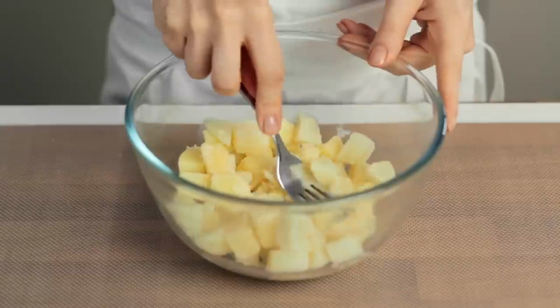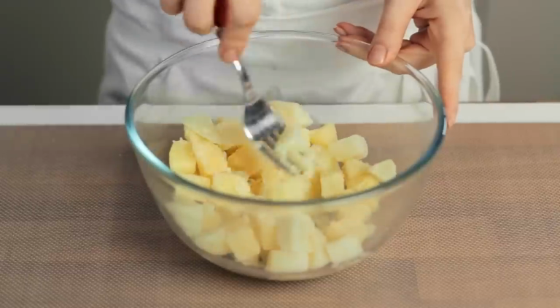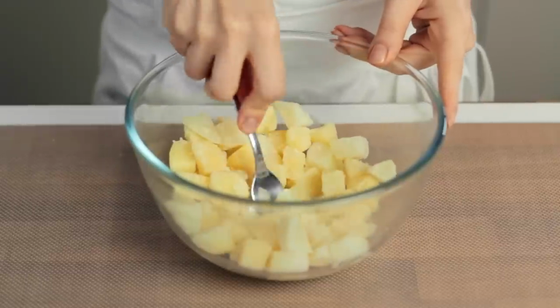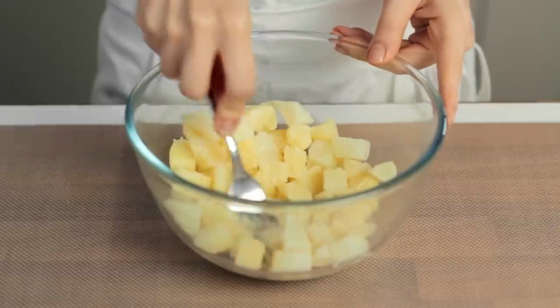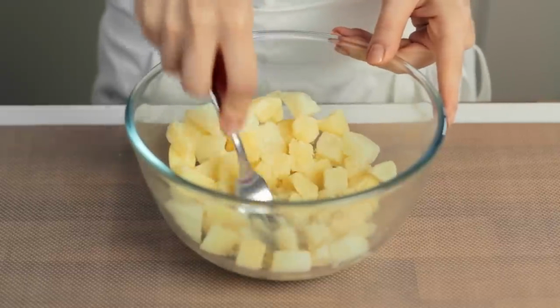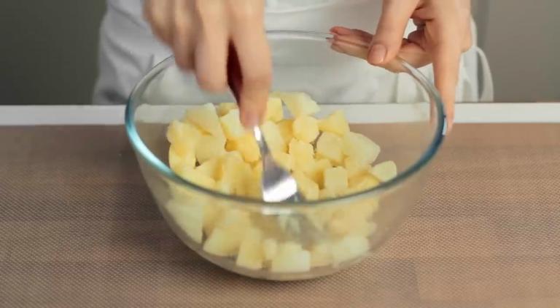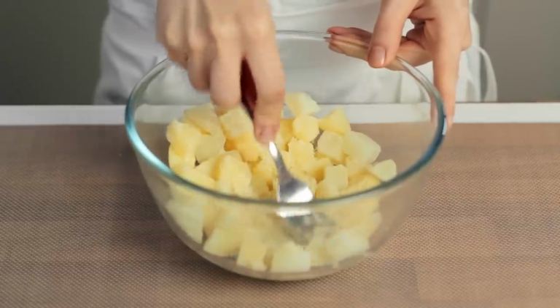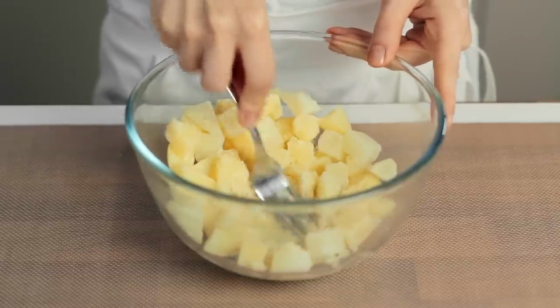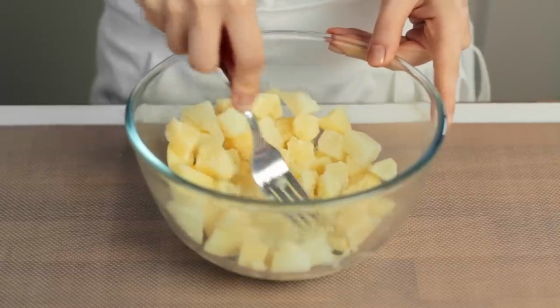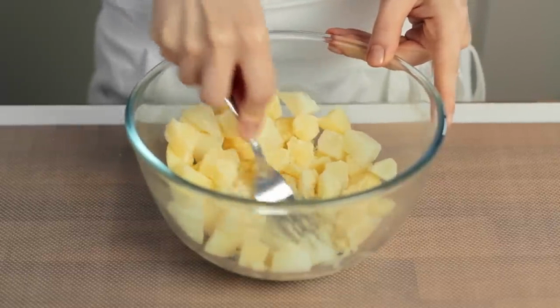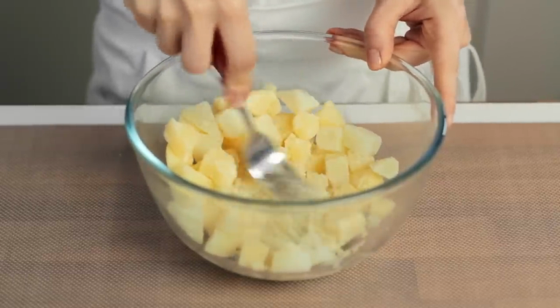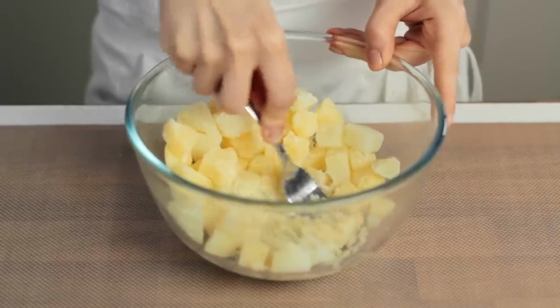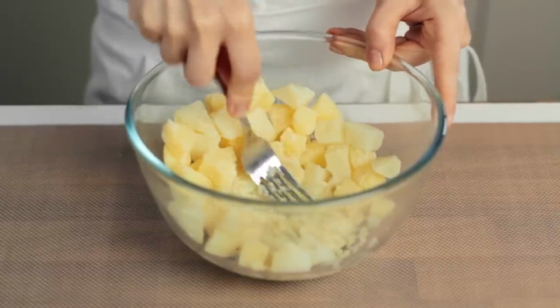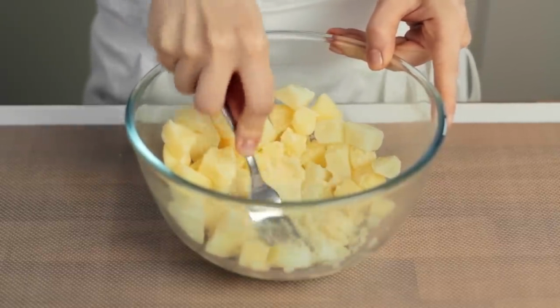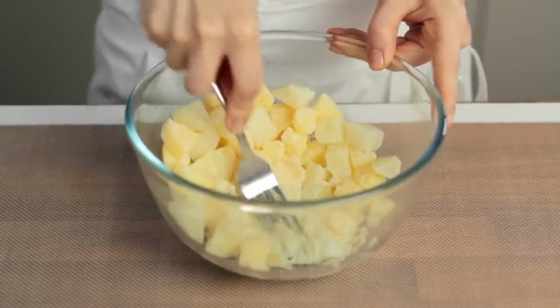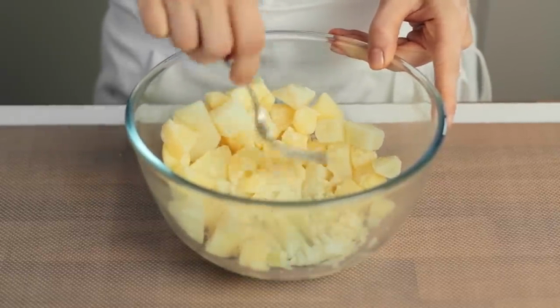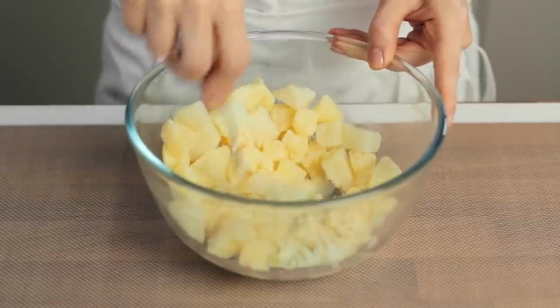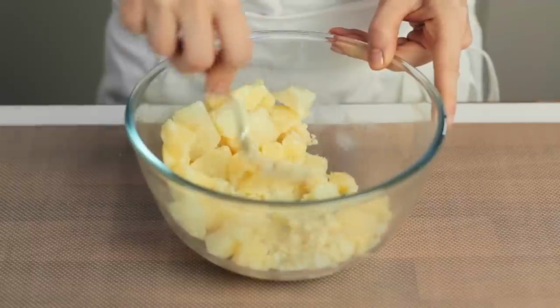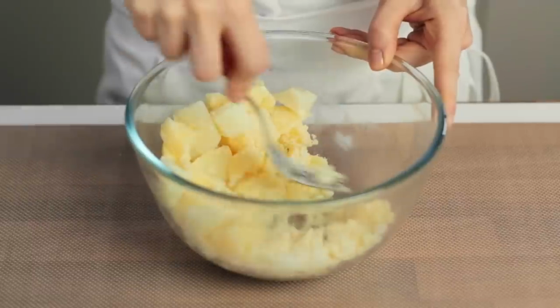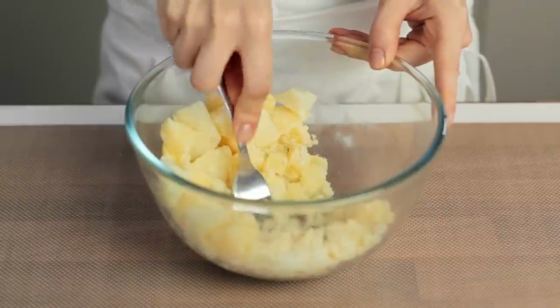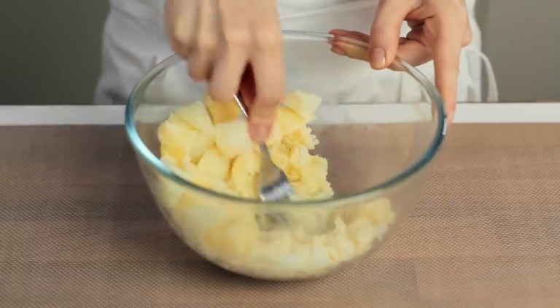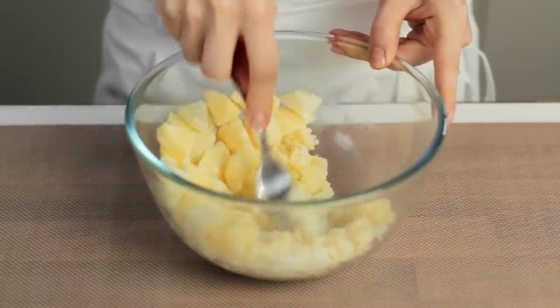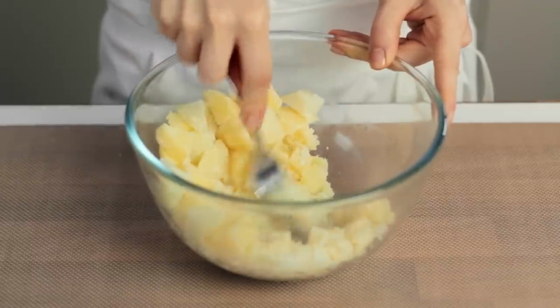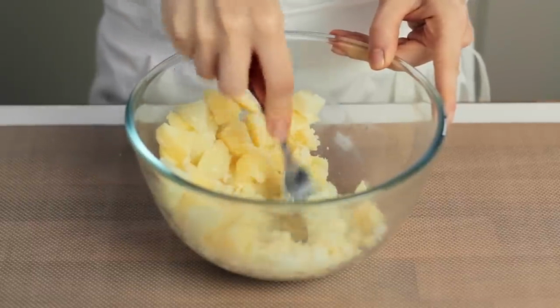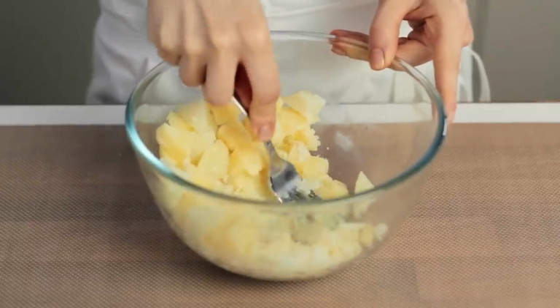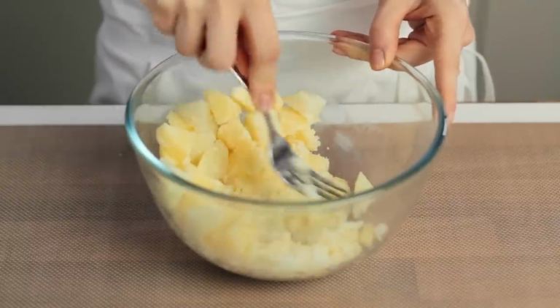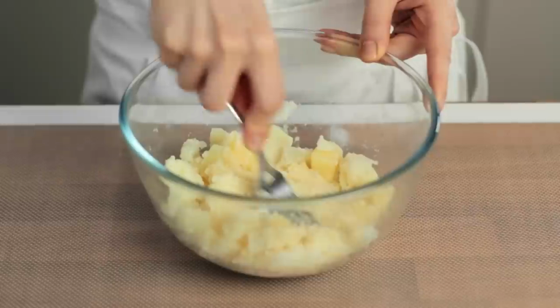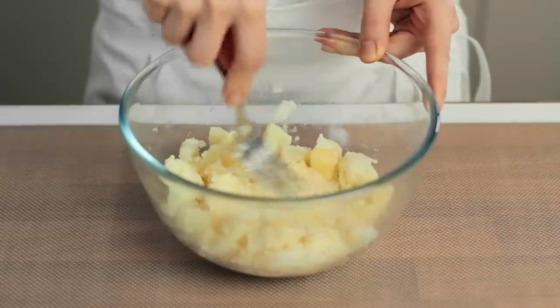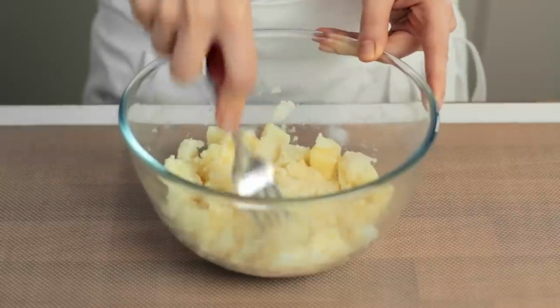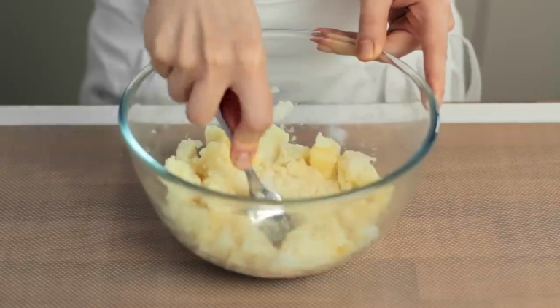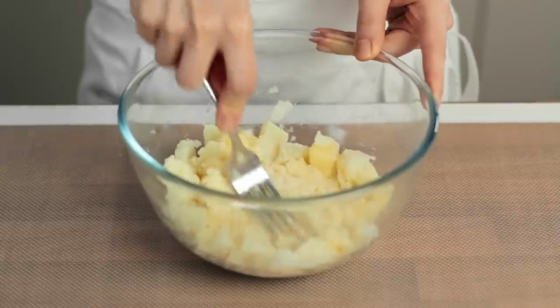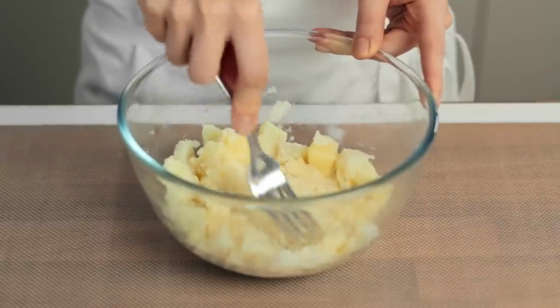Place the cooked potatoes into a bowl and mash them thoroughly with a fork. In this instance, there is no need to use a potato ricer or any other fancy equipment. However, if you feel creative, you could try to mash the potatoes with your powerful vegan bare hands.